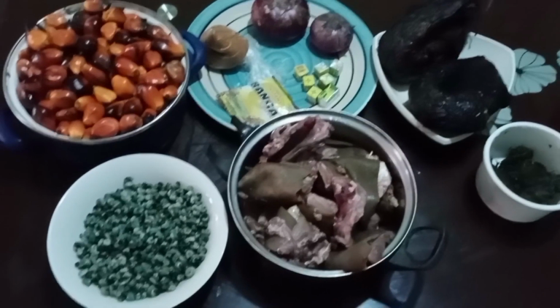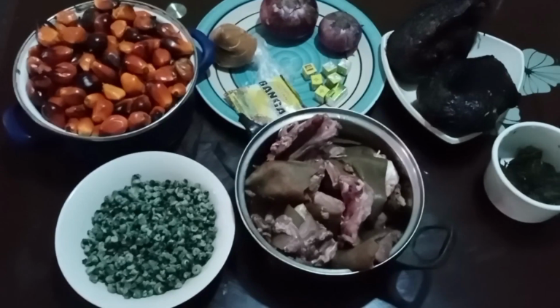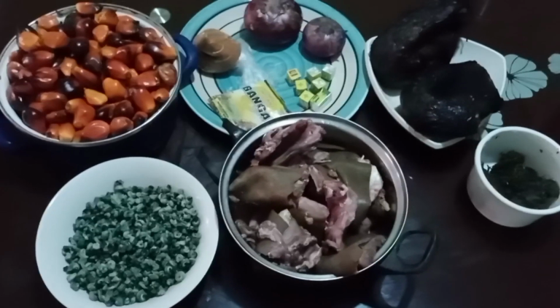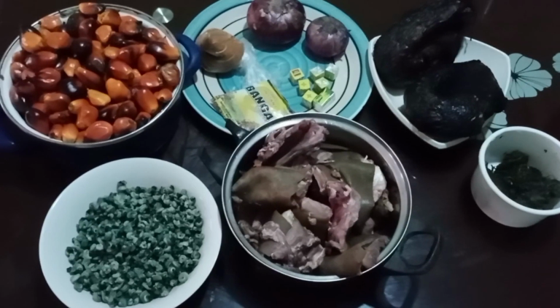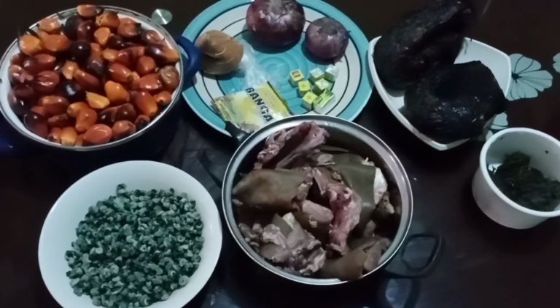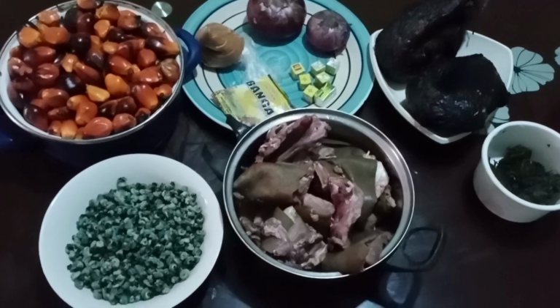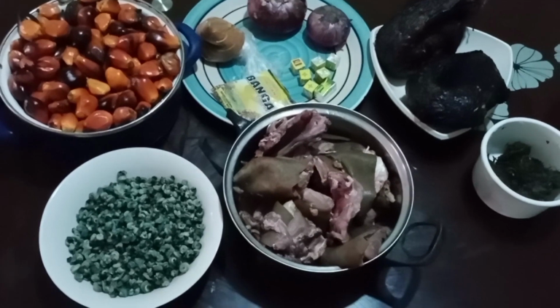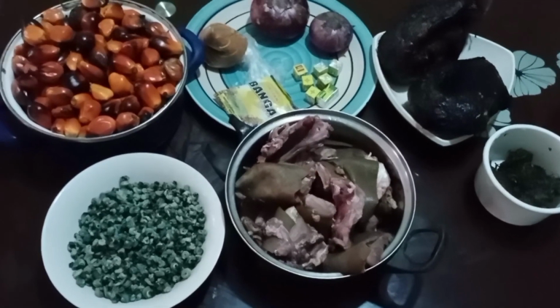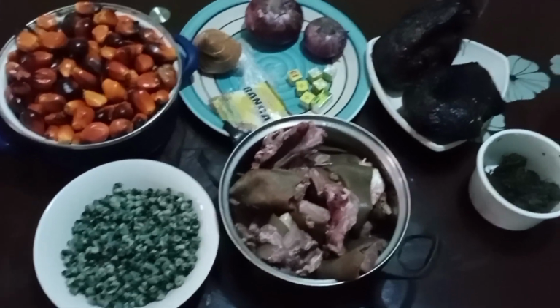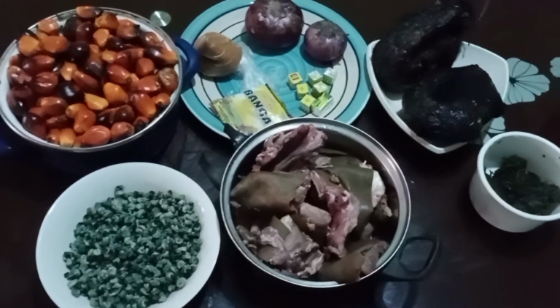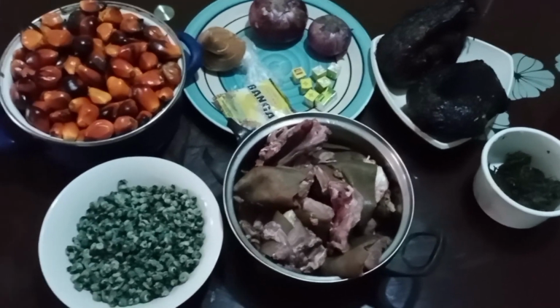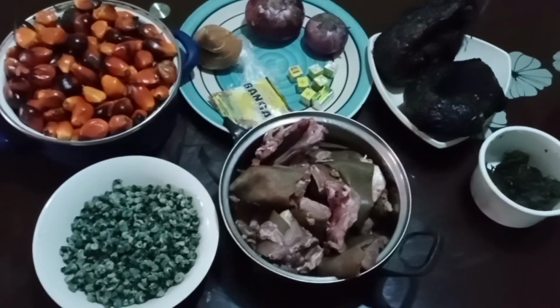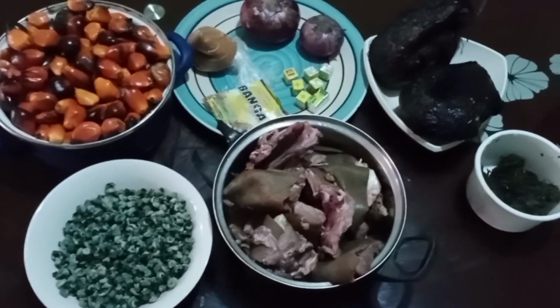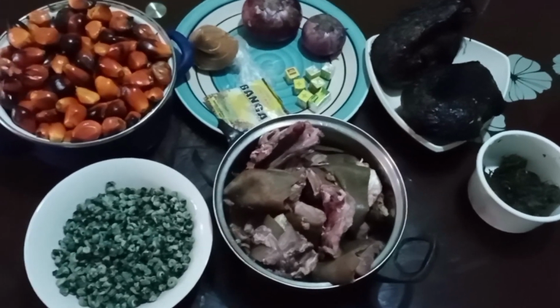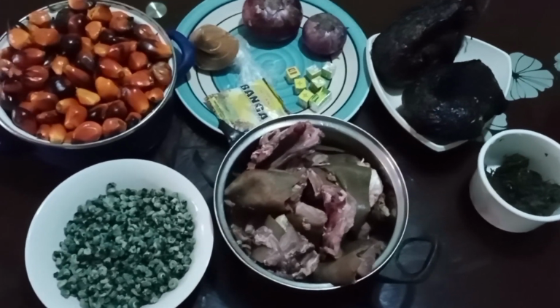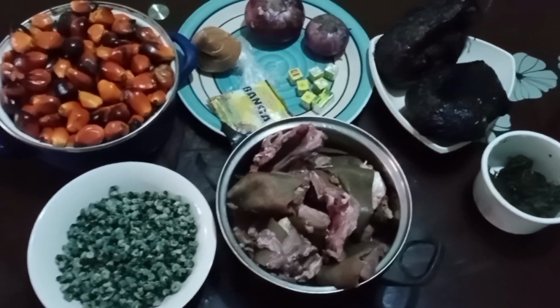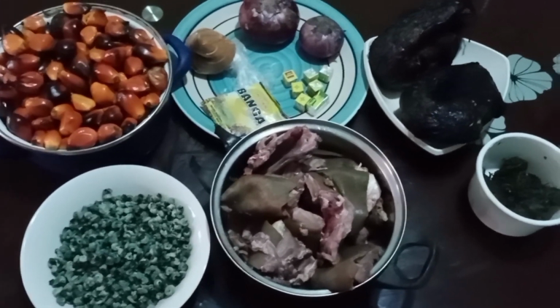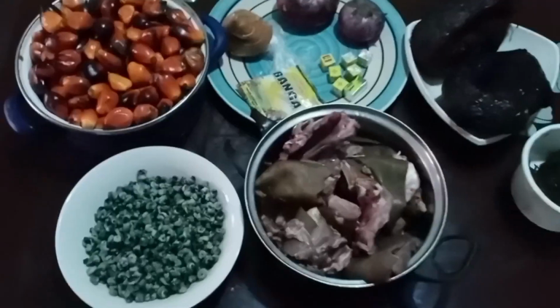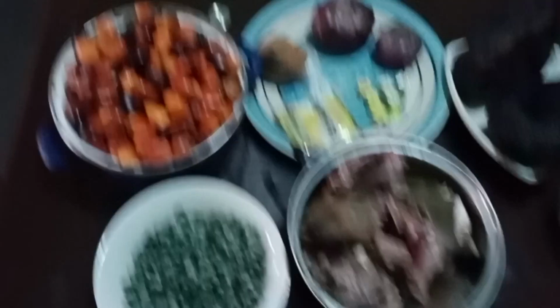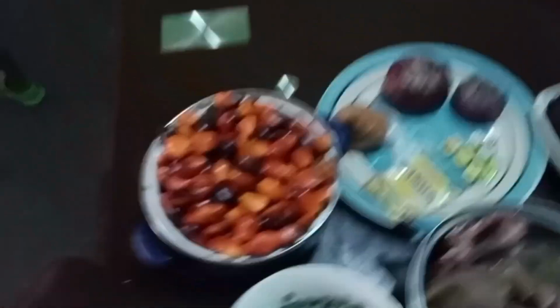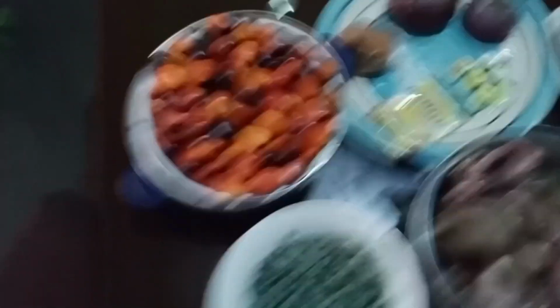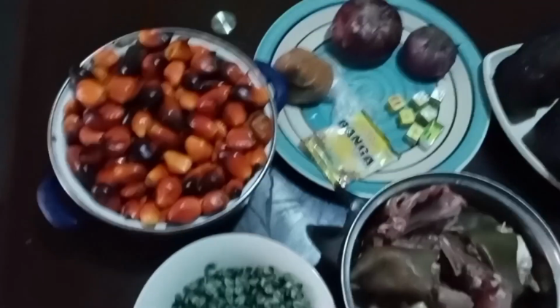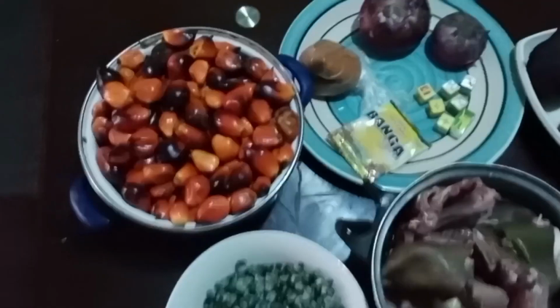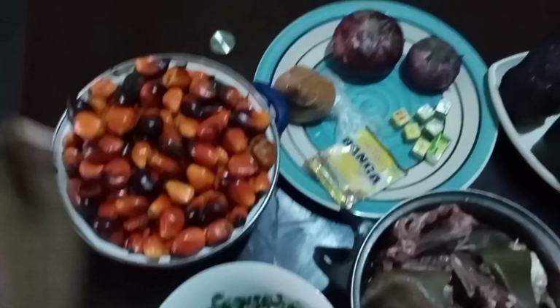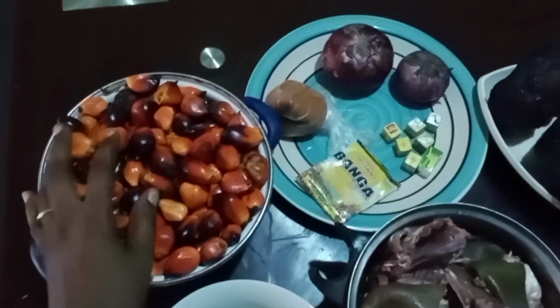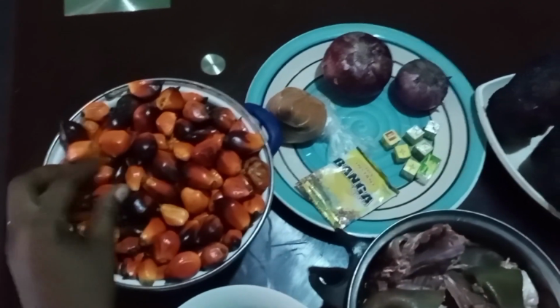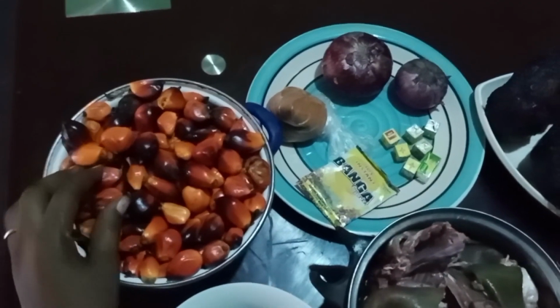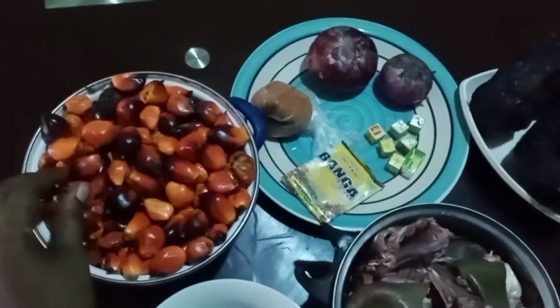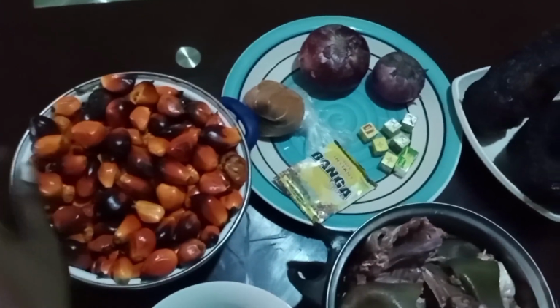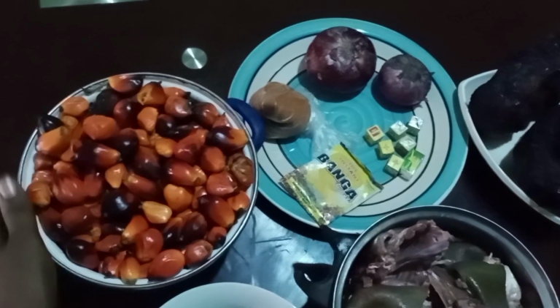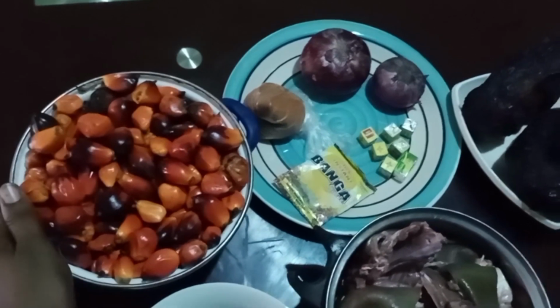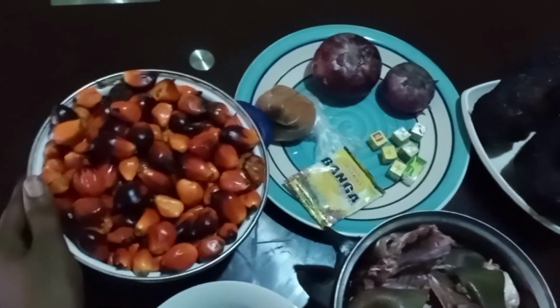Hello everyone, welcome to my channel! How are you guys doing? I hope you are doing great. So today we are cooking banga soup, and here is my recipe for banga soup. We have the palm nut, which is the banga.